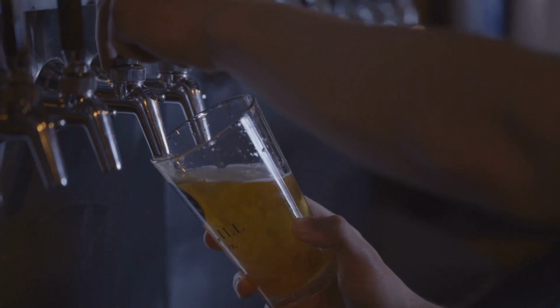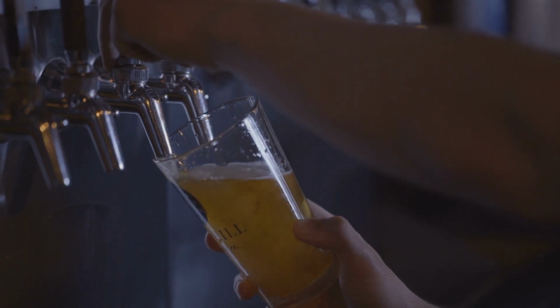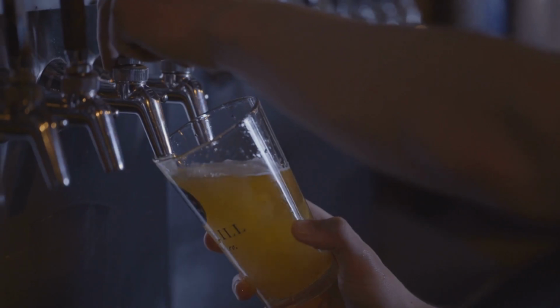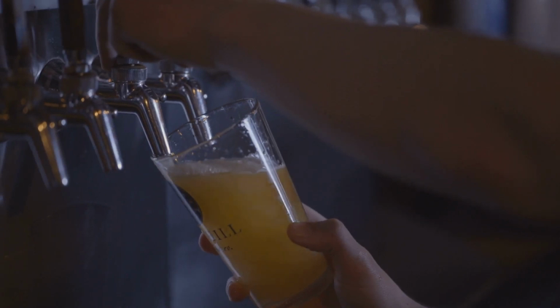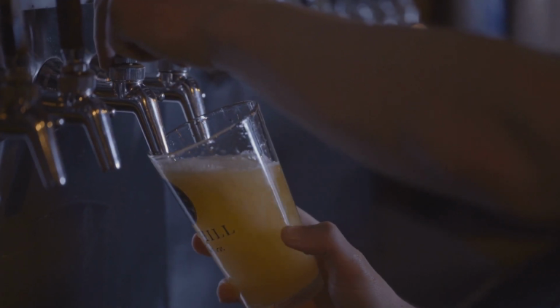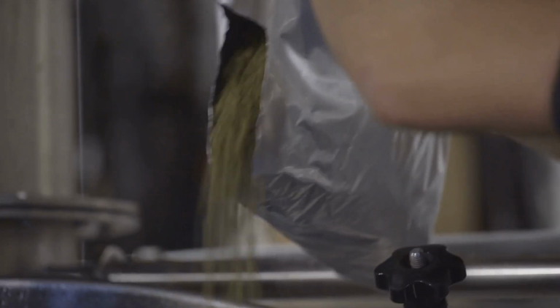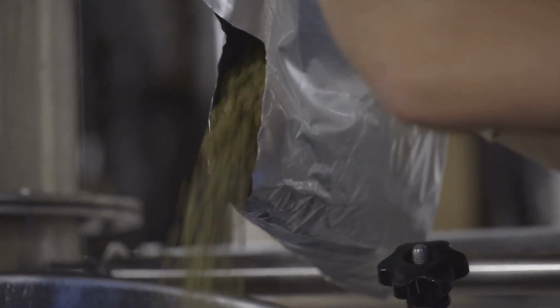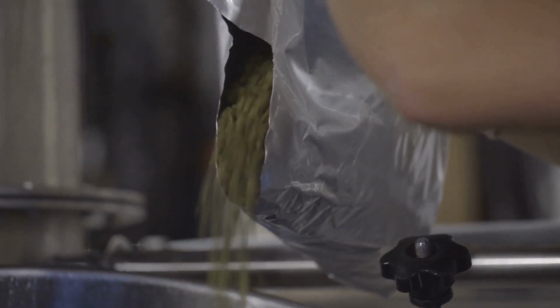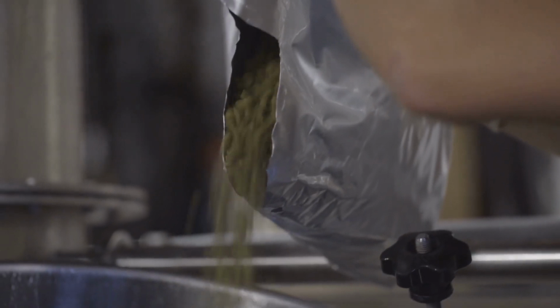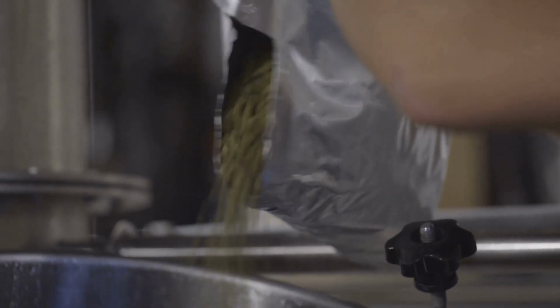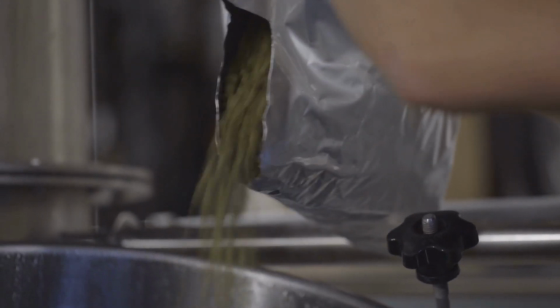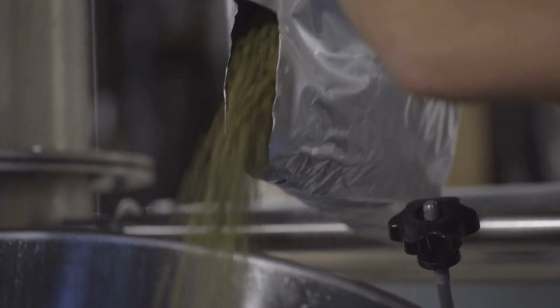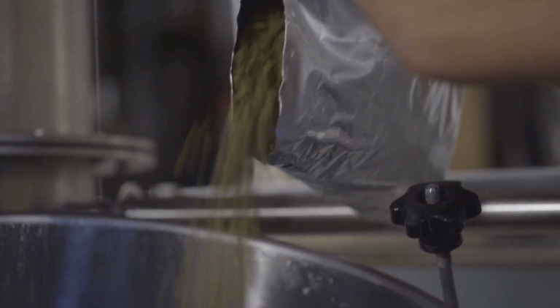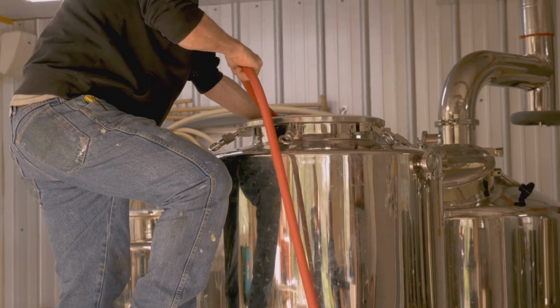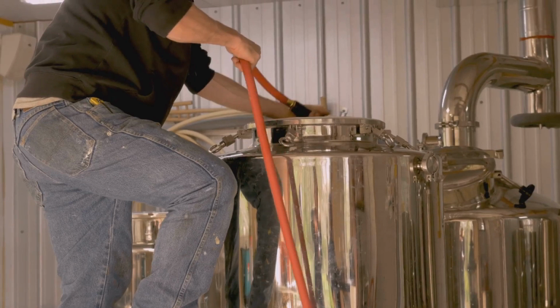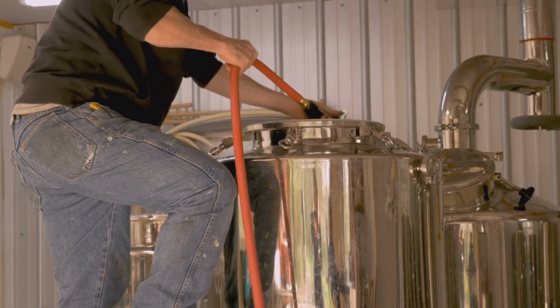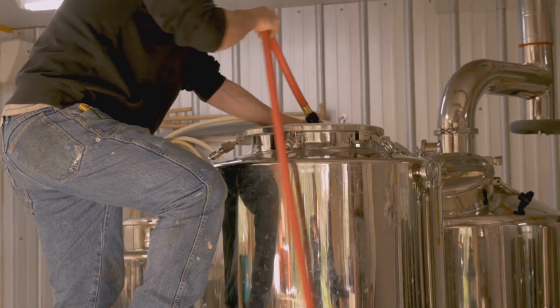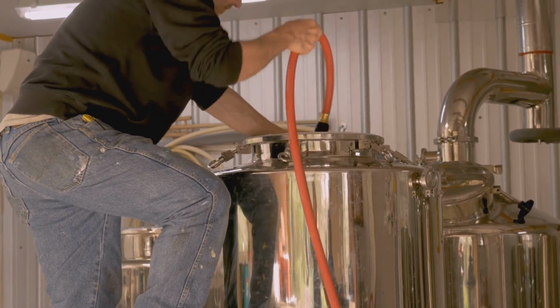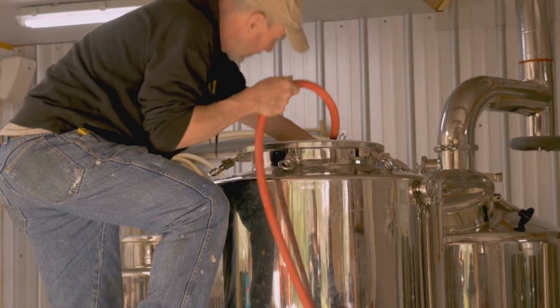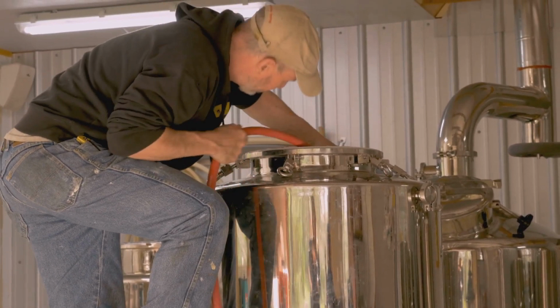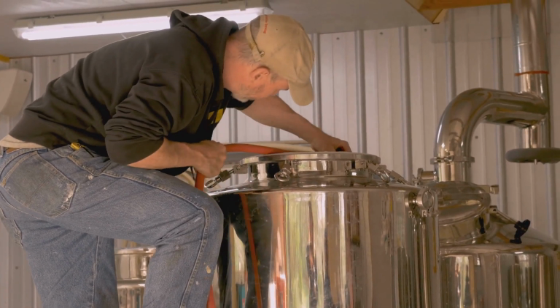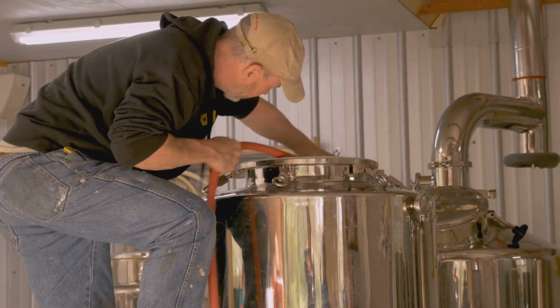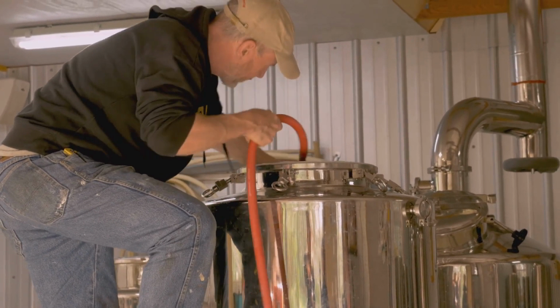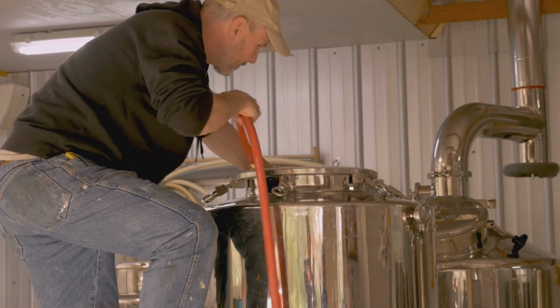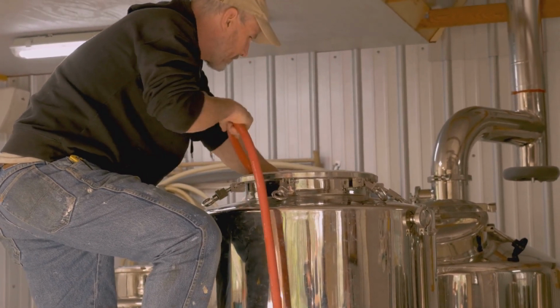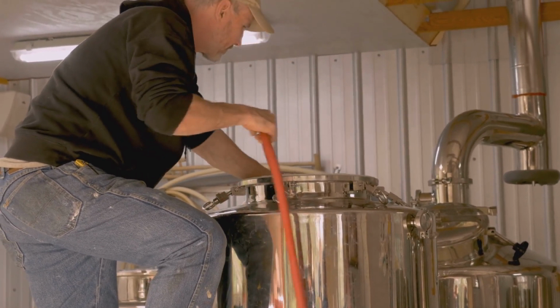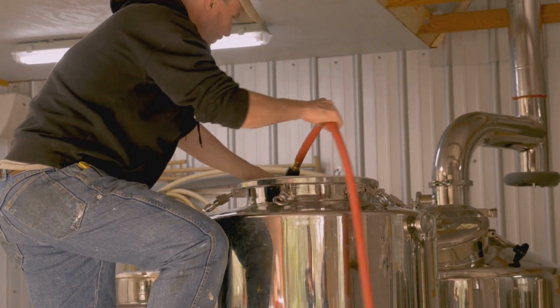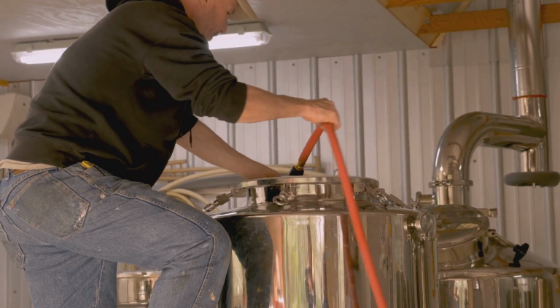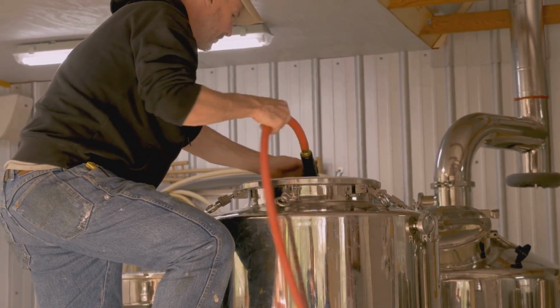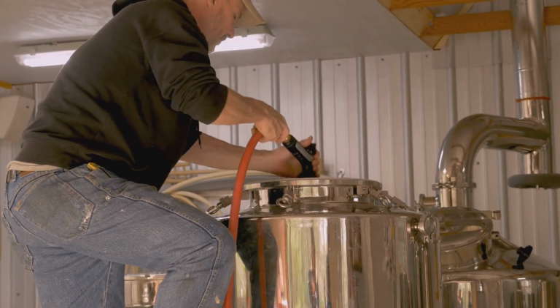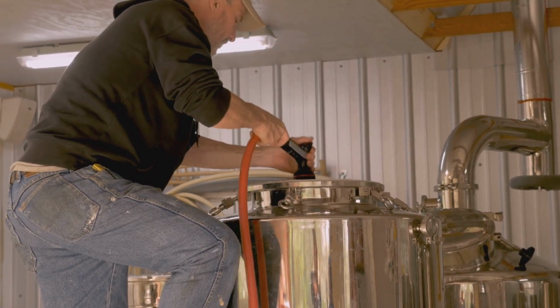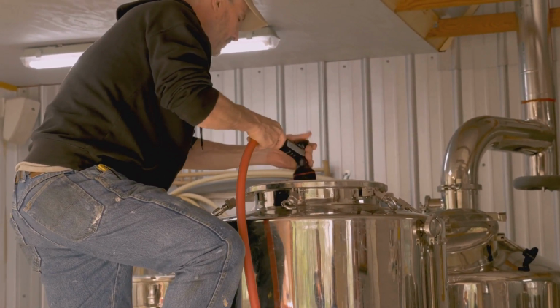Hey there, craft beer lovers! Ever wondered how your favorite IPA is brewed? Well, buckle up, because today I'm taking you on the ultimate journey to brewing the perfect IPA. Let's dive right in.